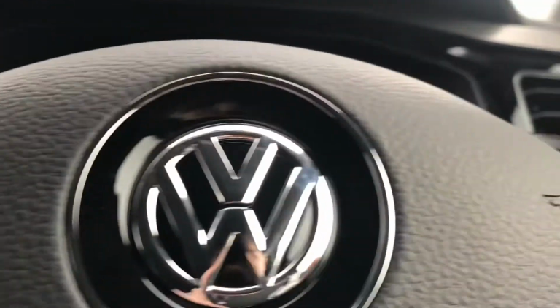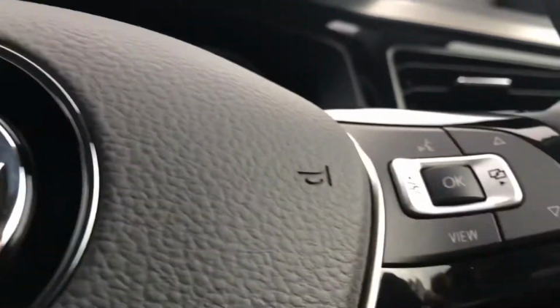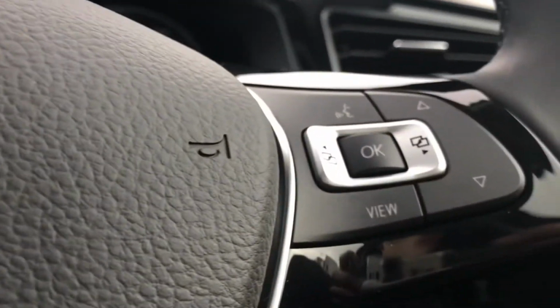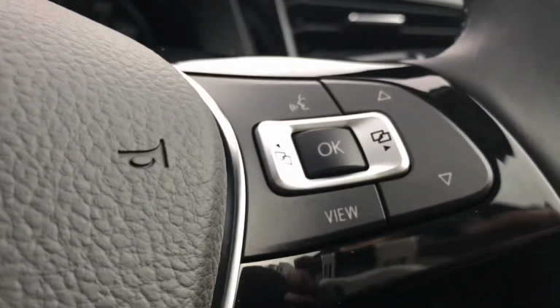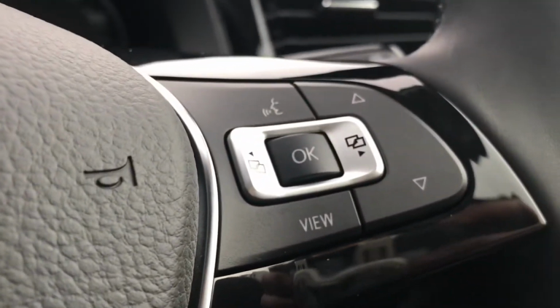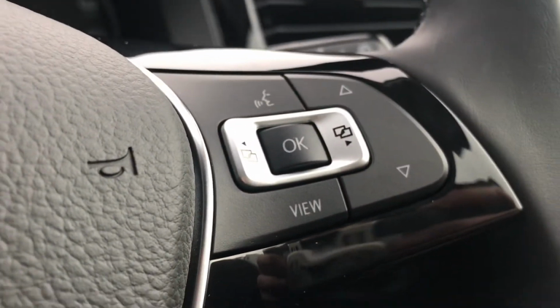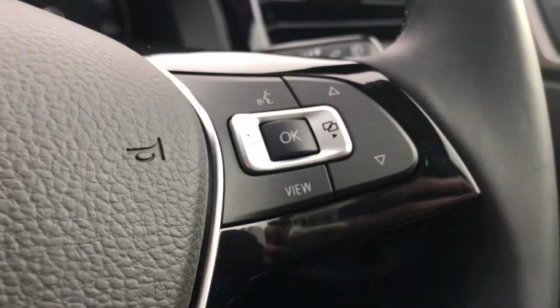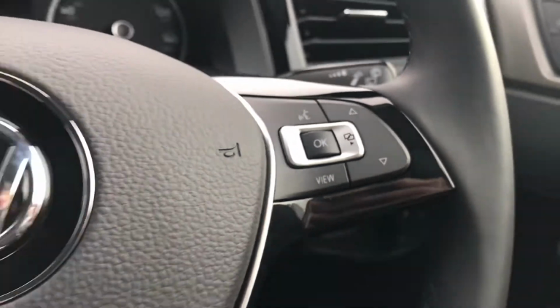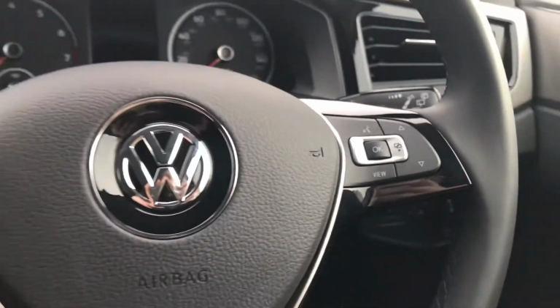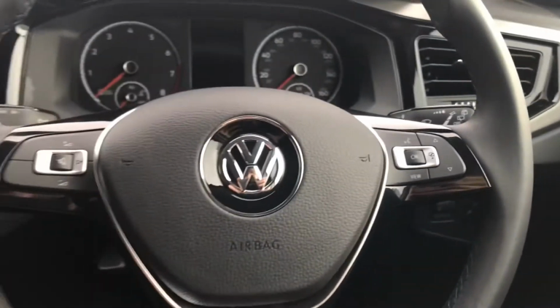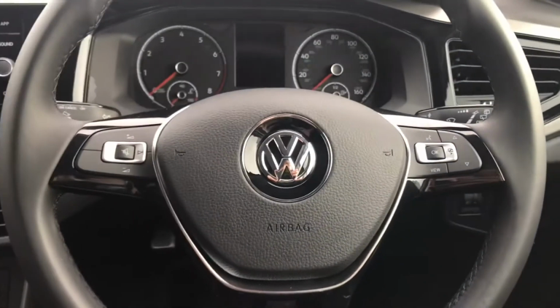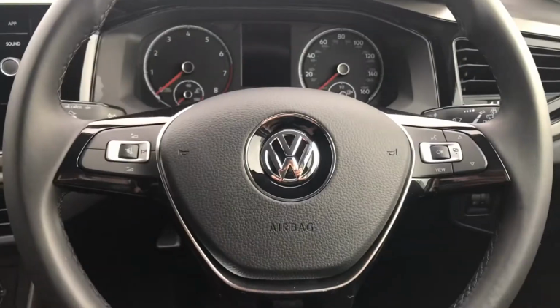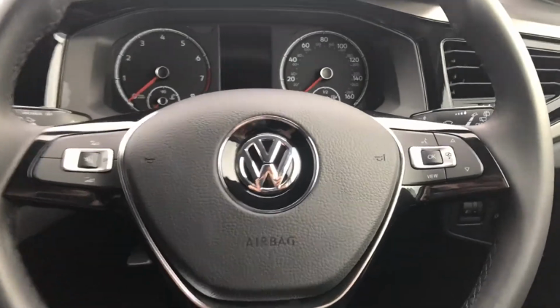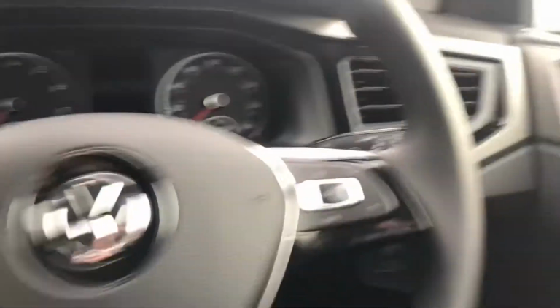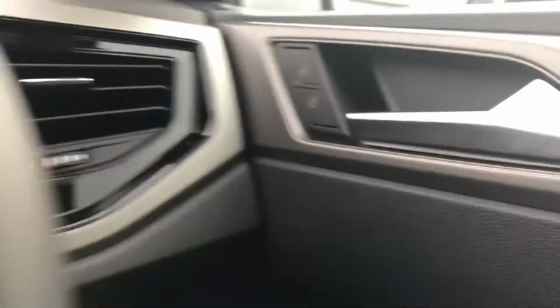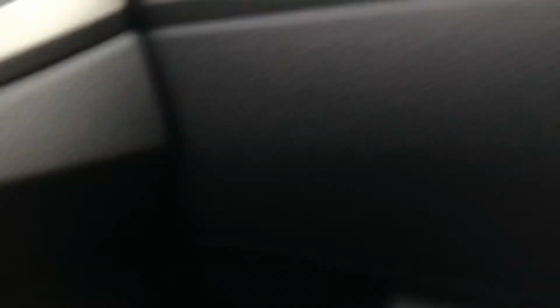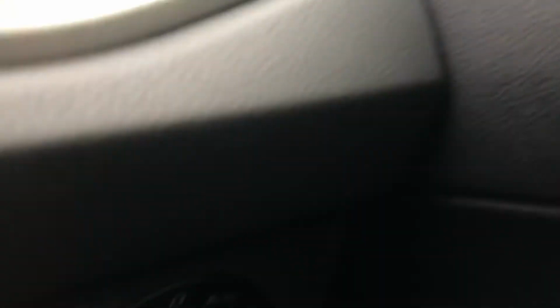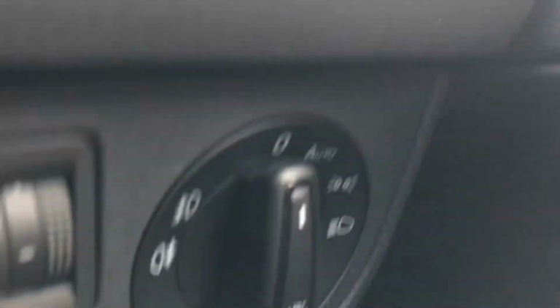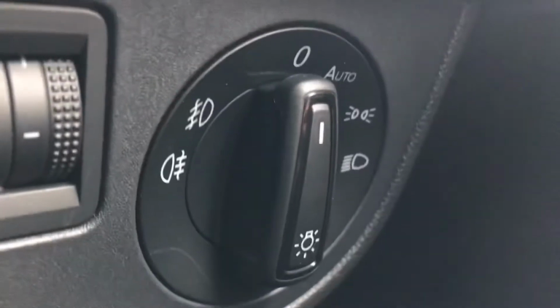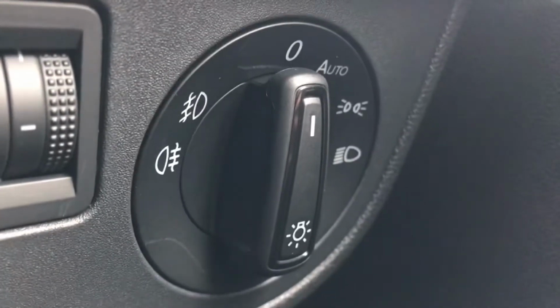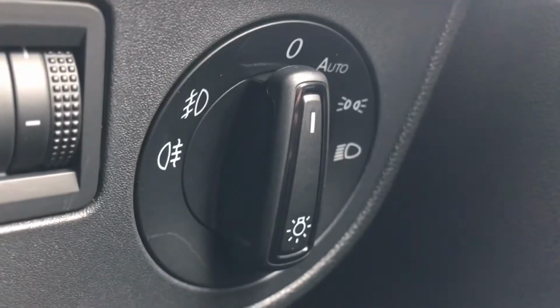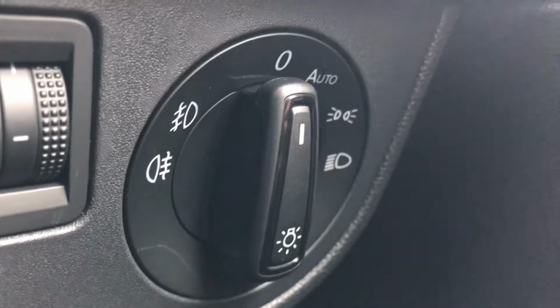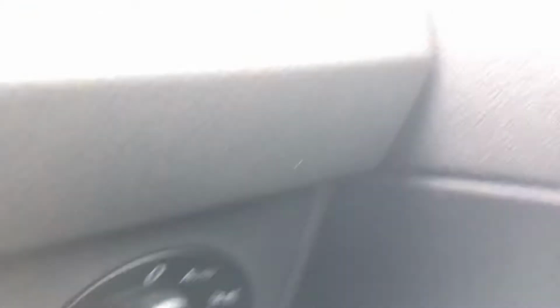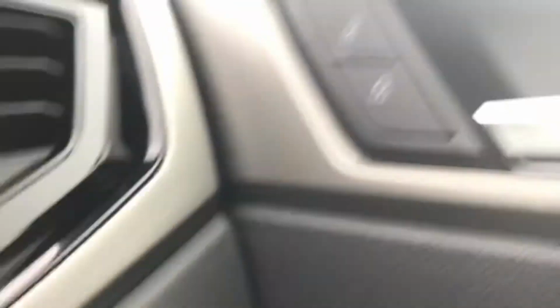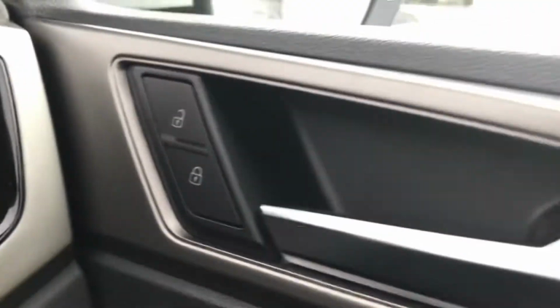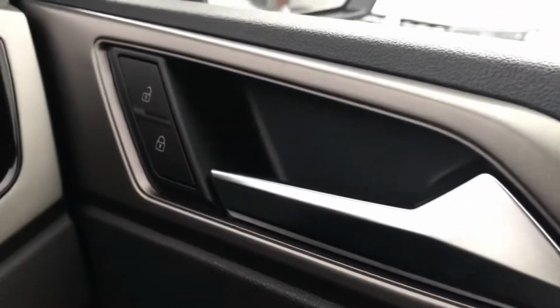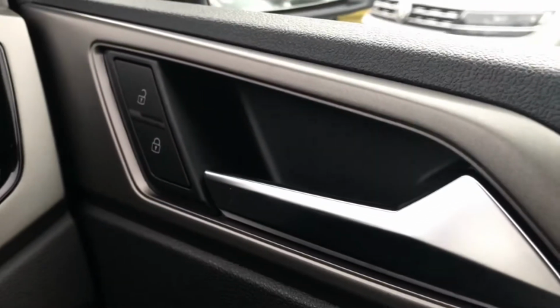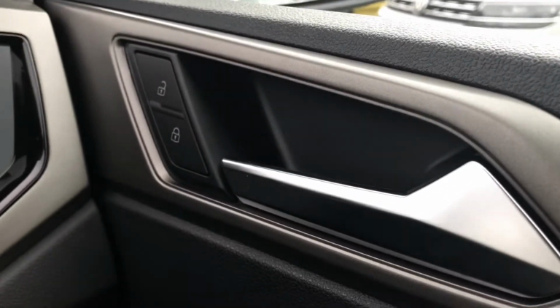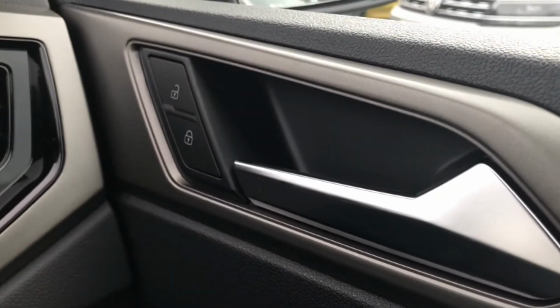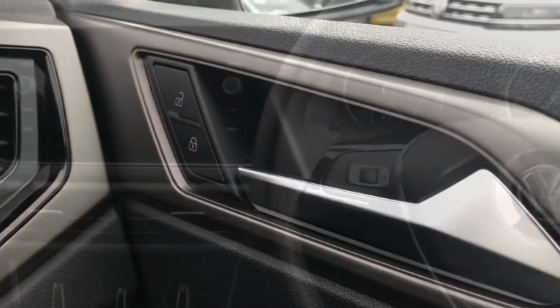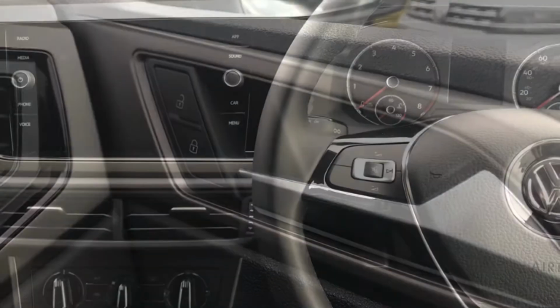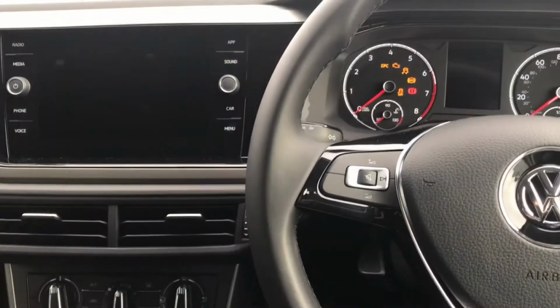Coming into the car, we have the beautiful leather-wrapped multifunction steering wheel that enables access to the dashboard interface. To the right of that we have the controls for the automatic headlights, and we also have central locking on the driver's door.